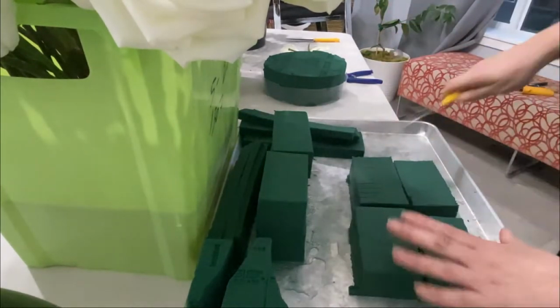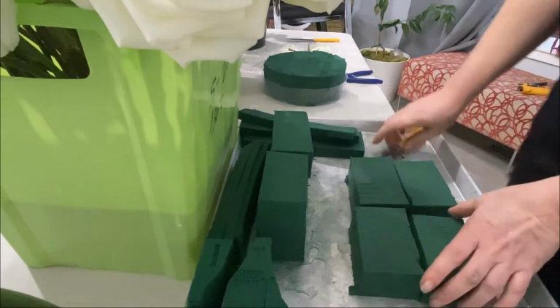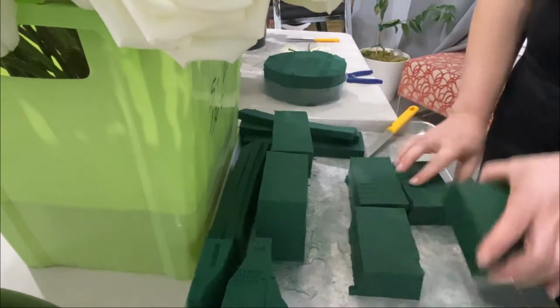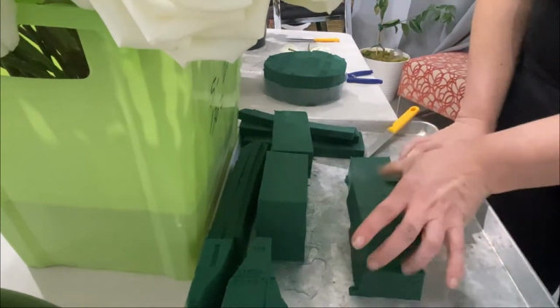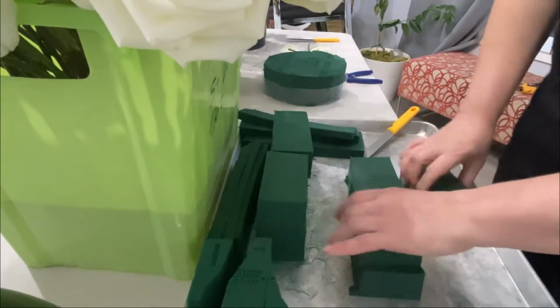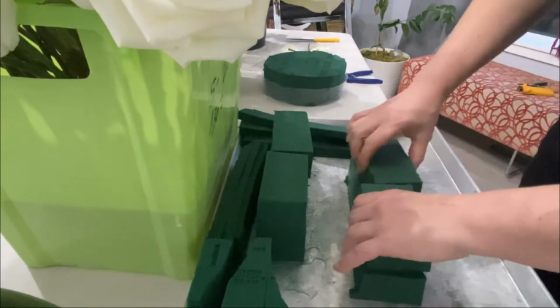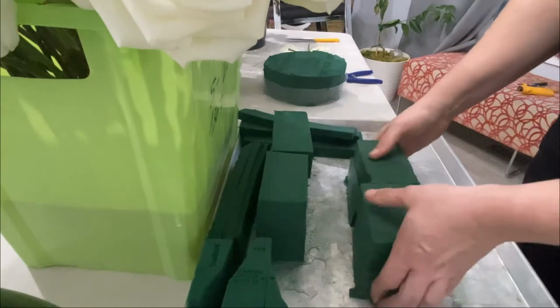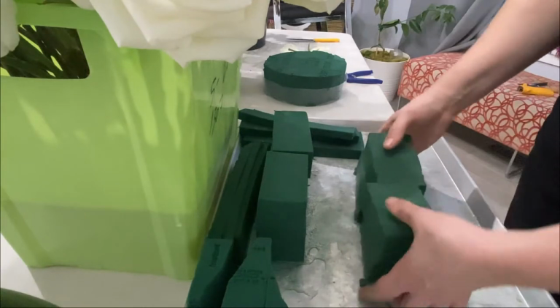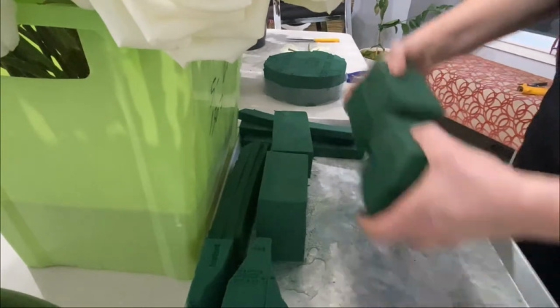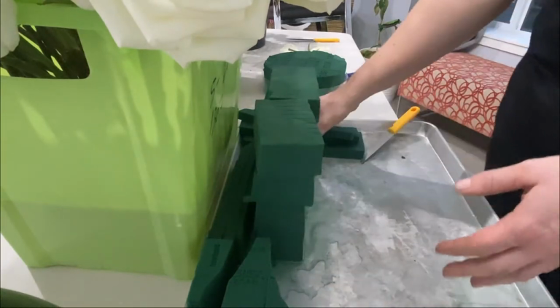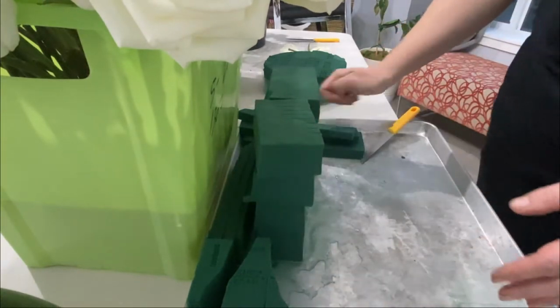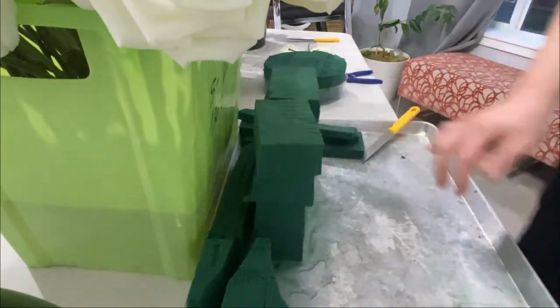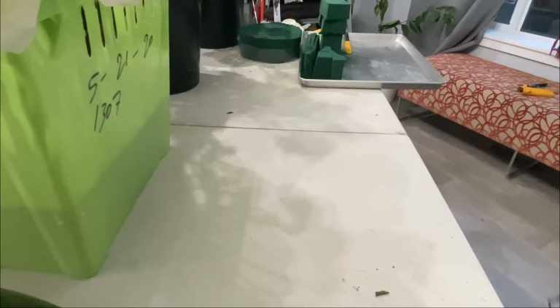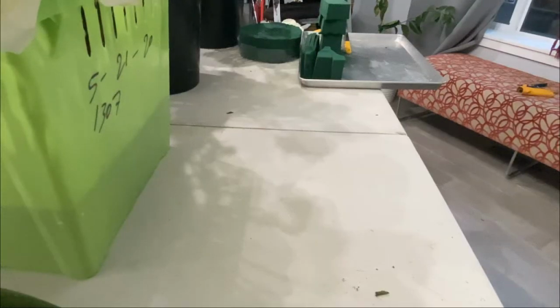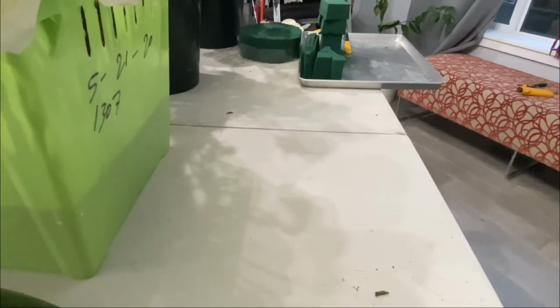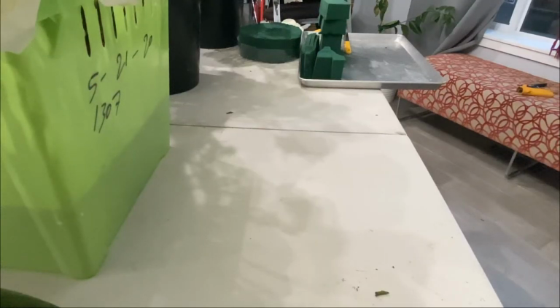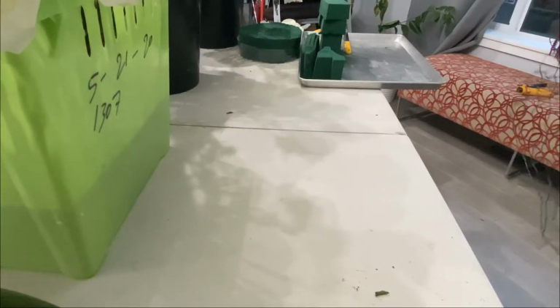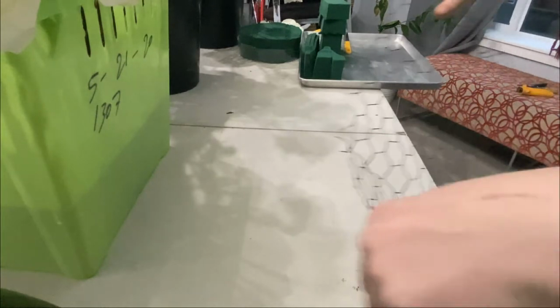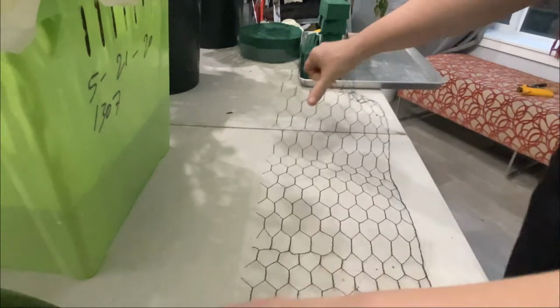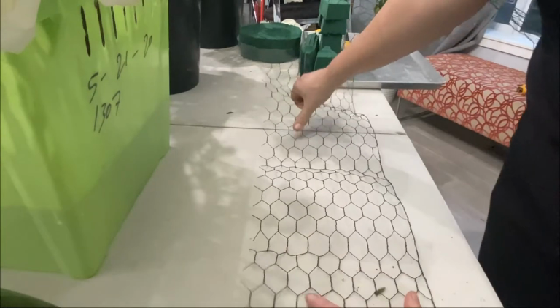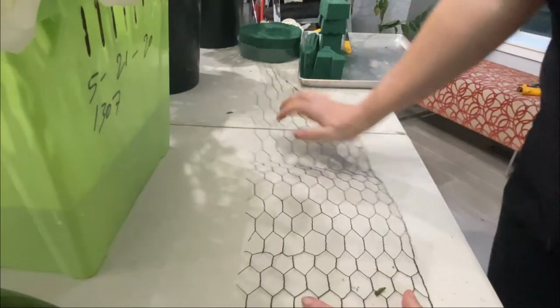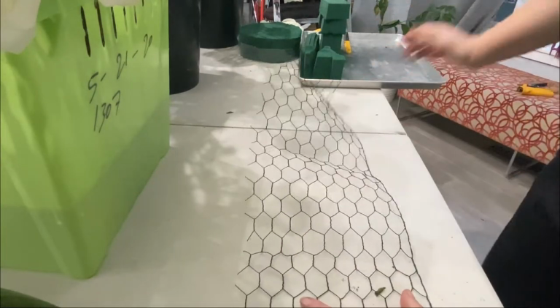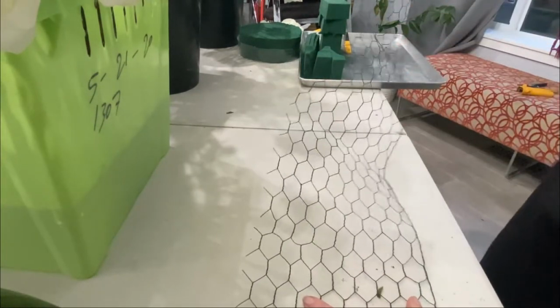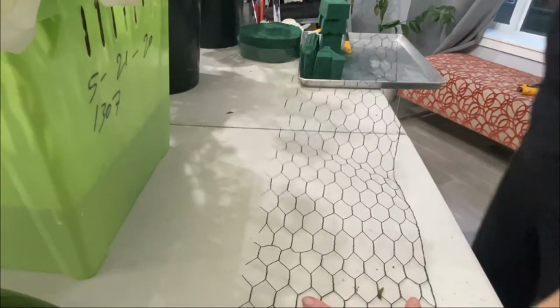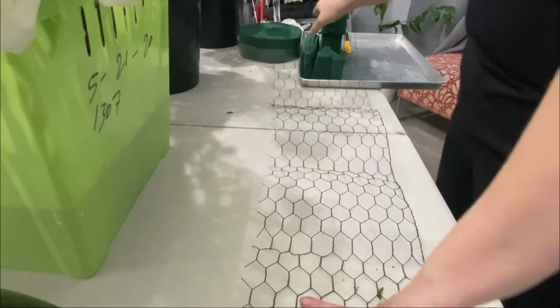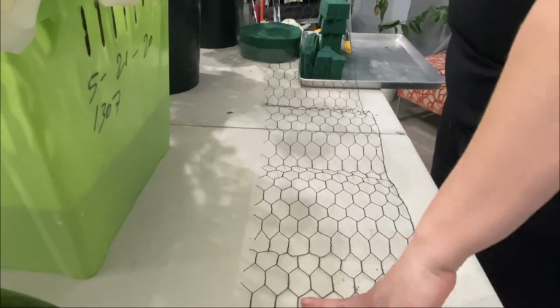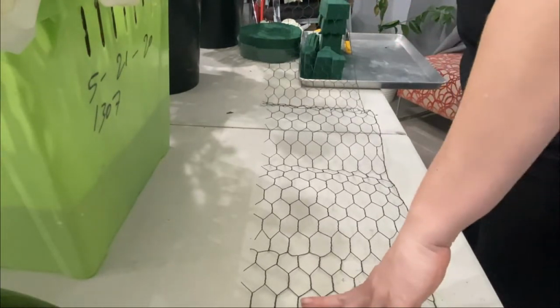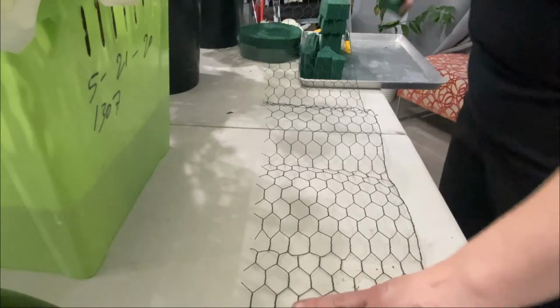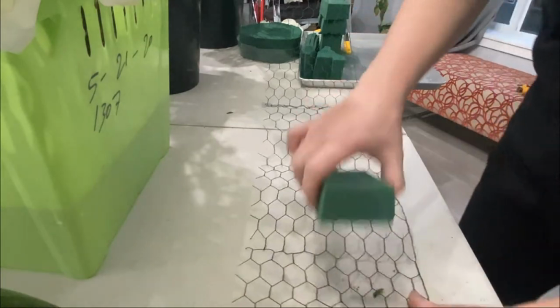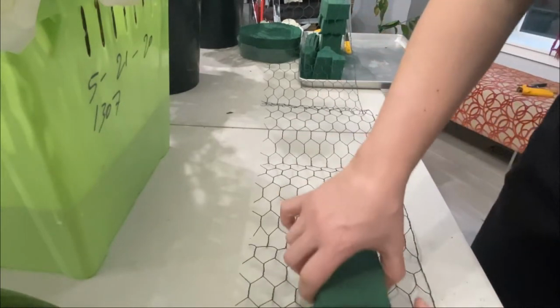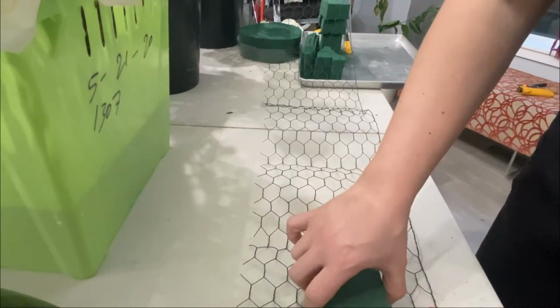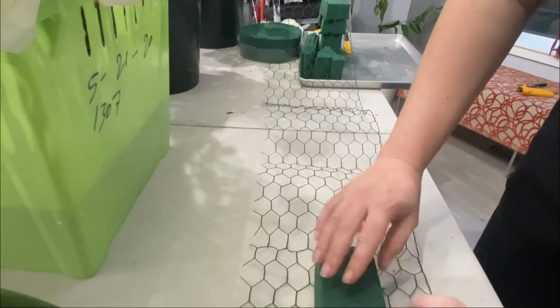Now I'm going to wrap it in the chicken wire. Here's my chicken wire — this is what I'm going to do.